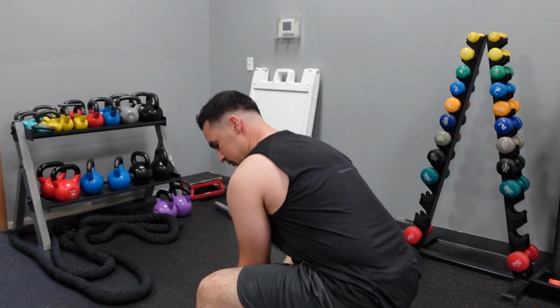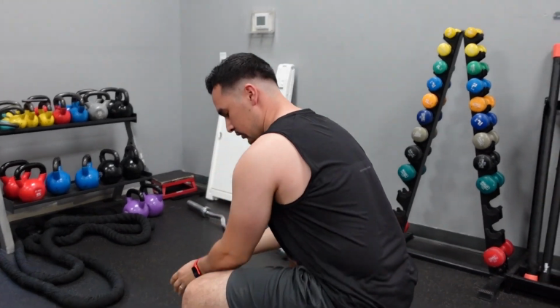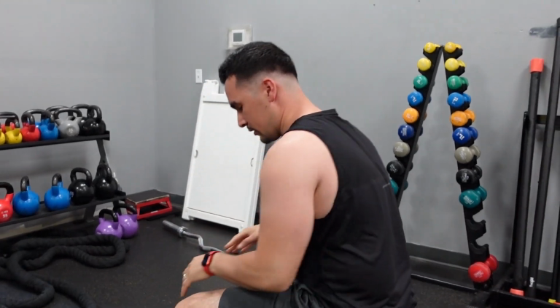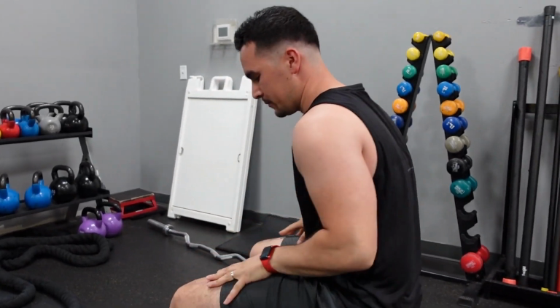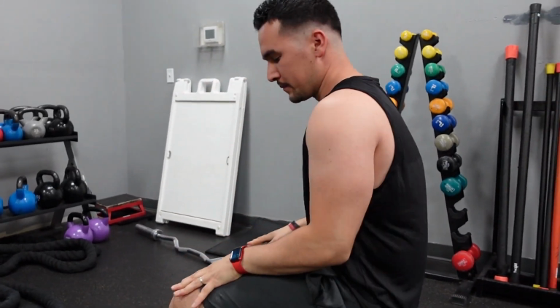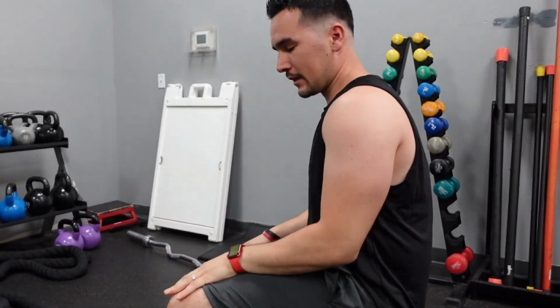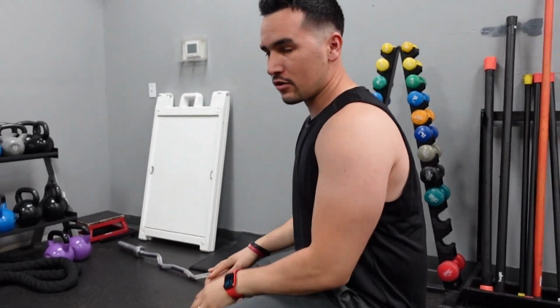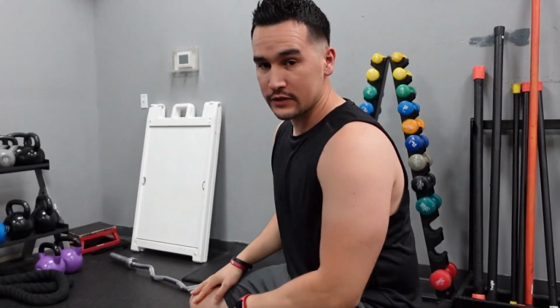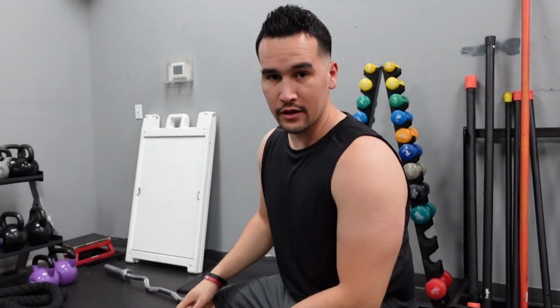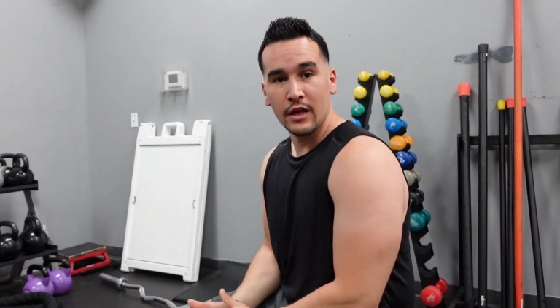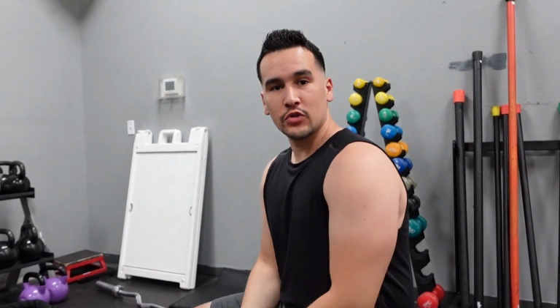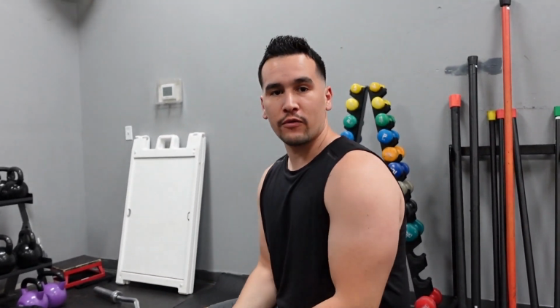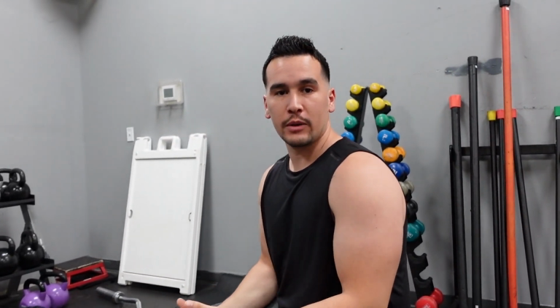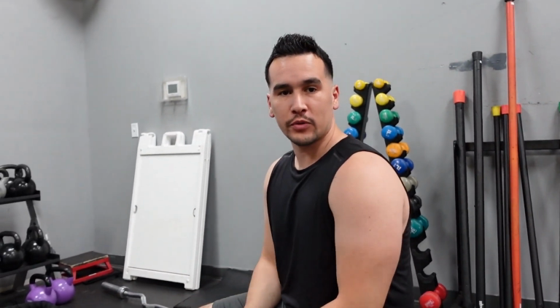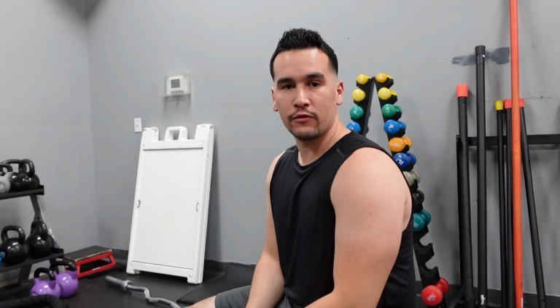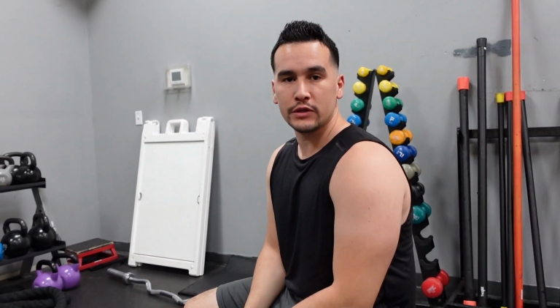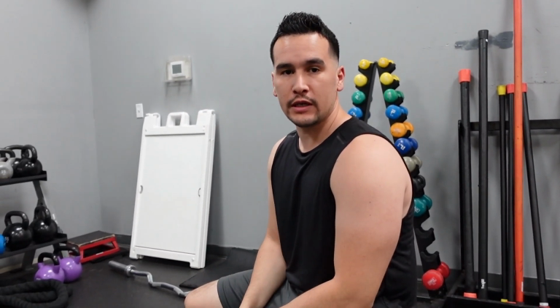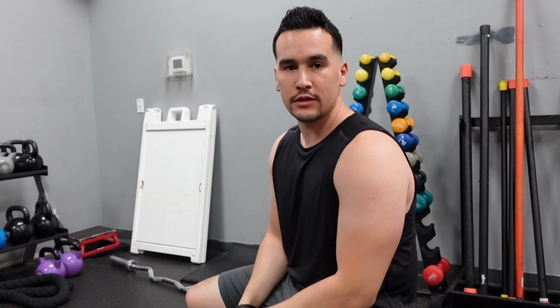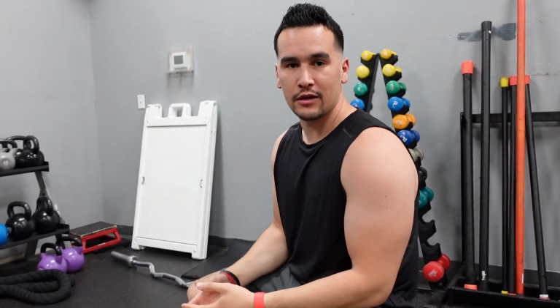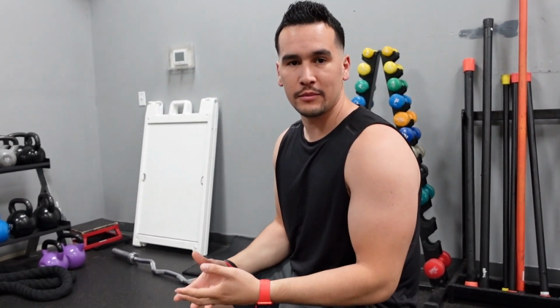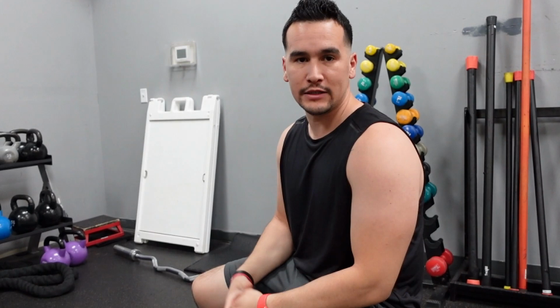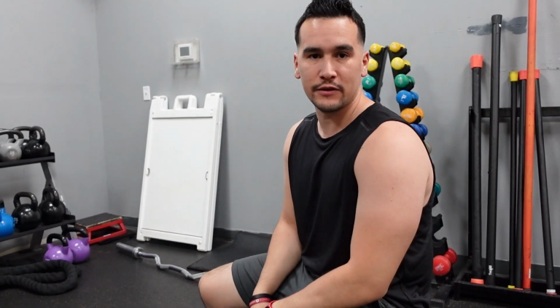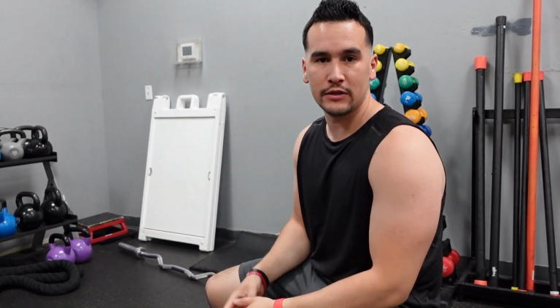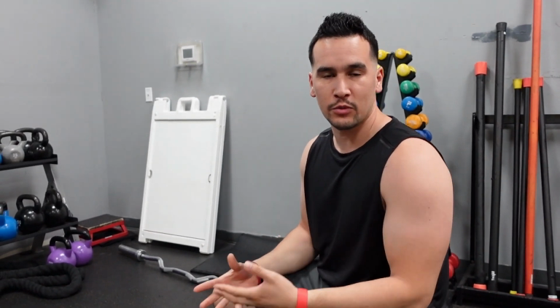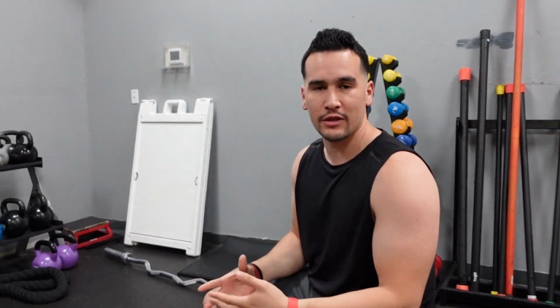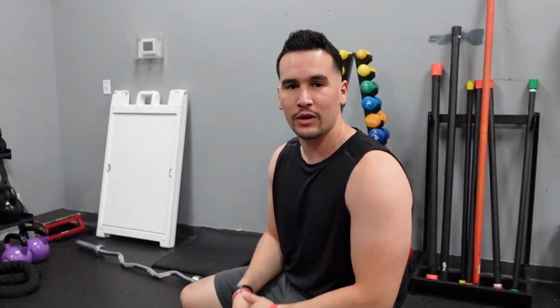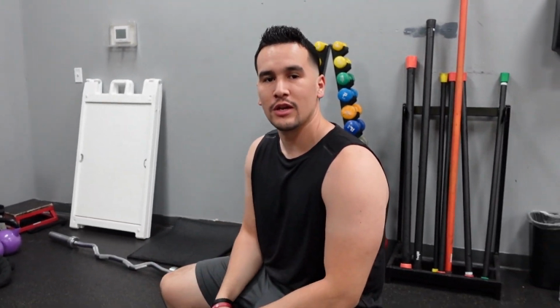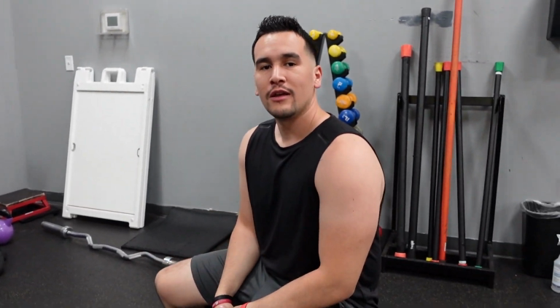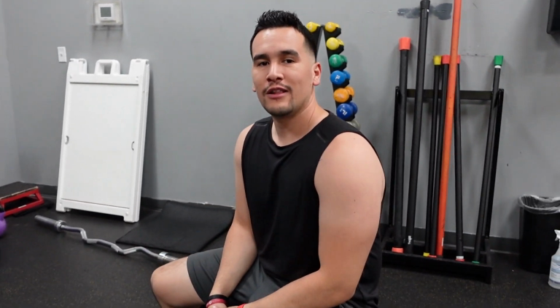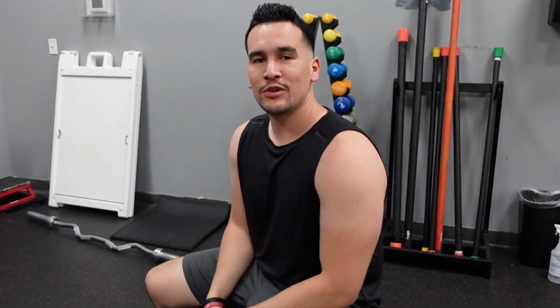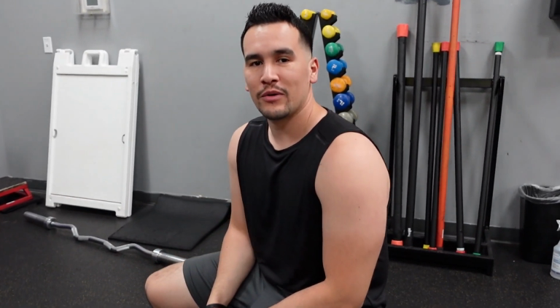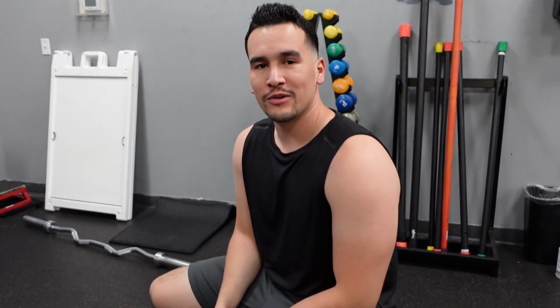Once you're done, bring them down nice and smooth. Try that for about three to four sets, eight to fifteen reps, somewhere within that range, and let us know how it goes.